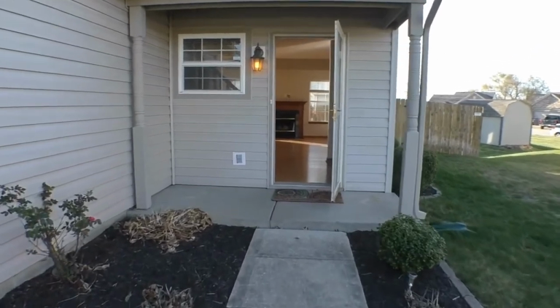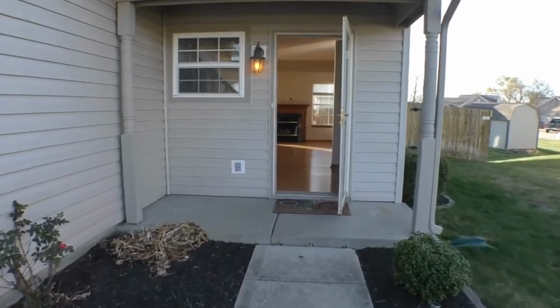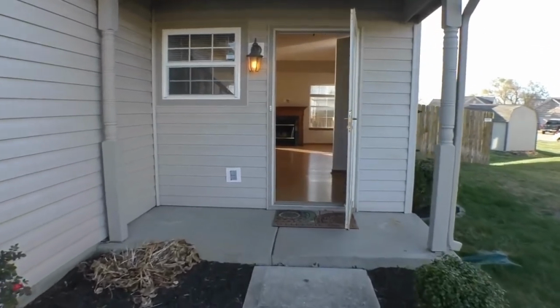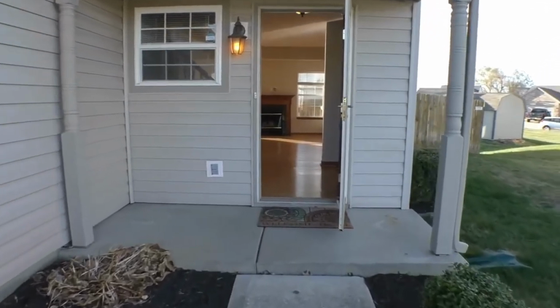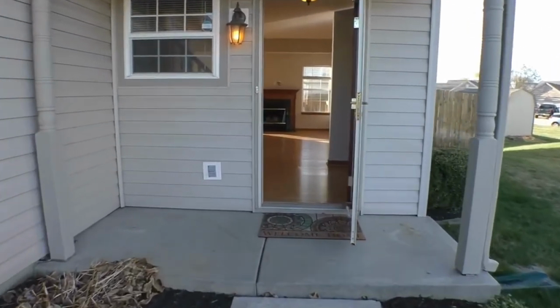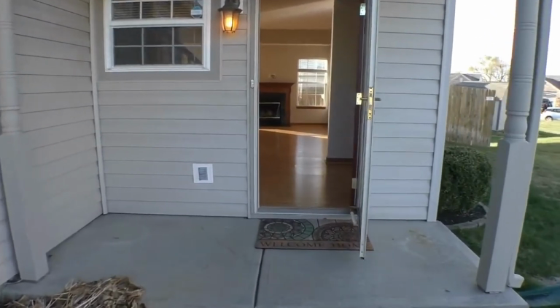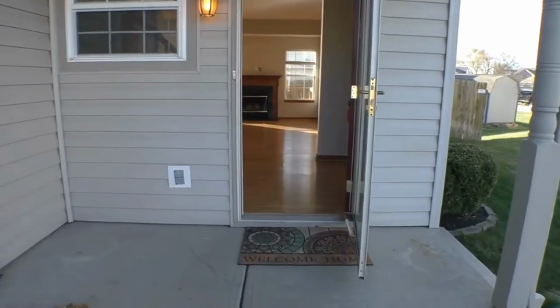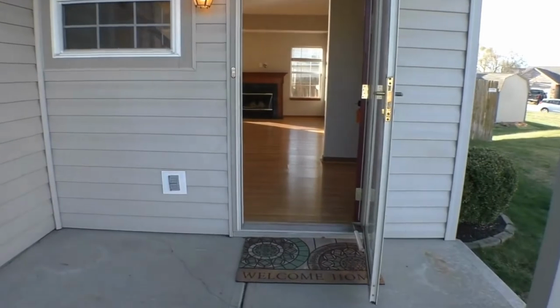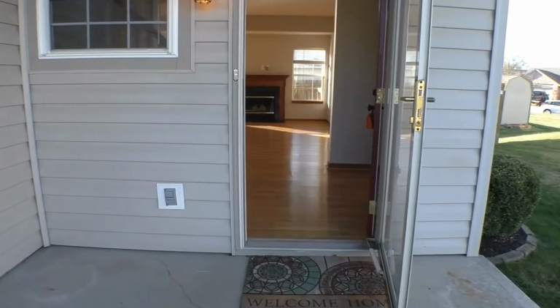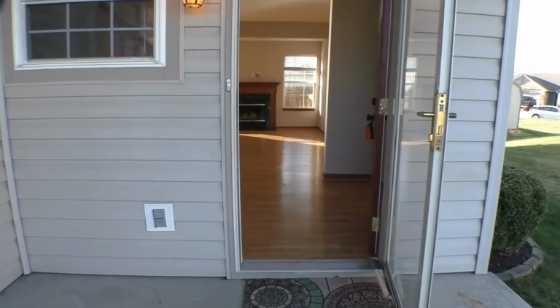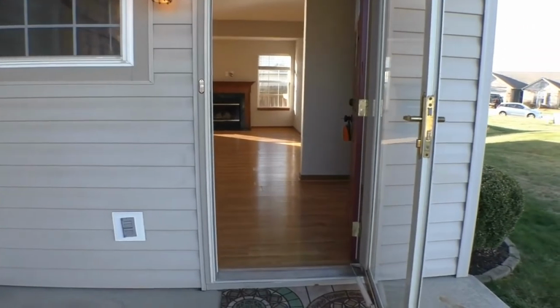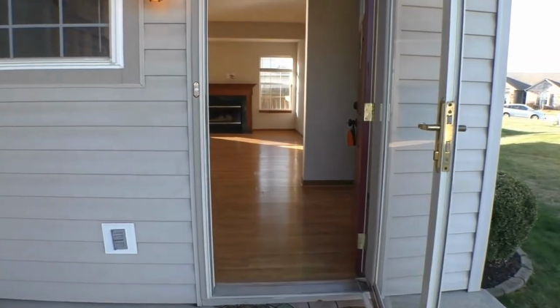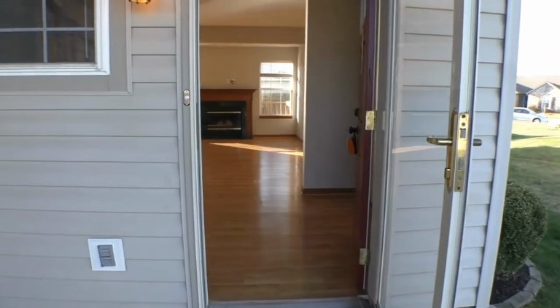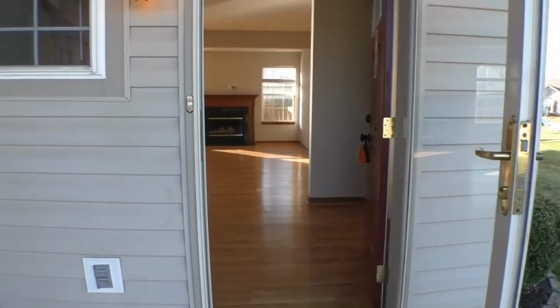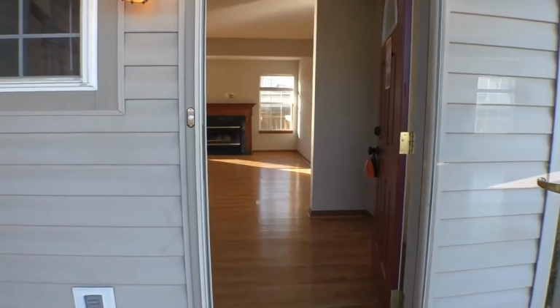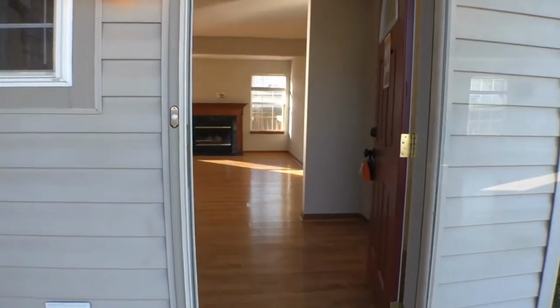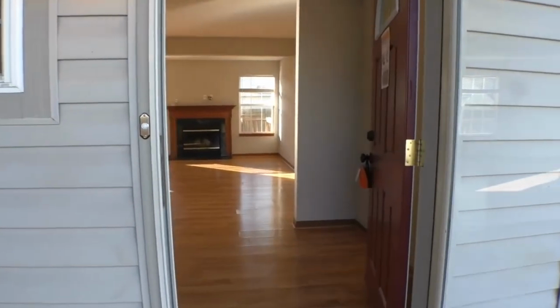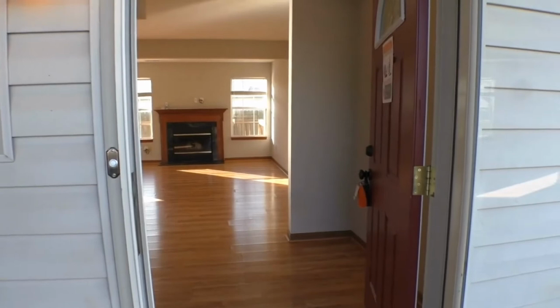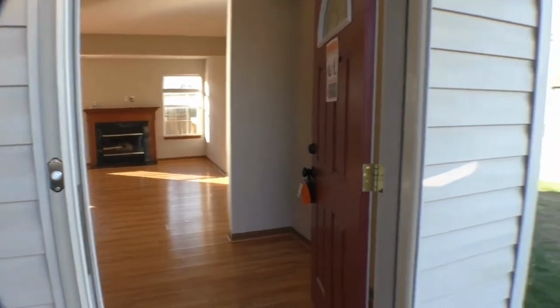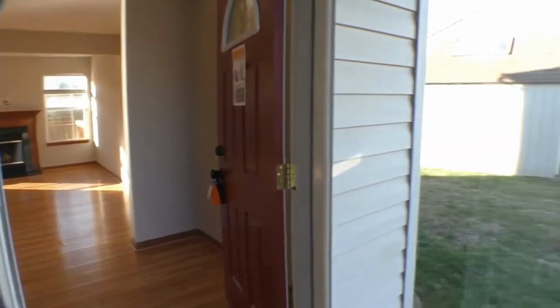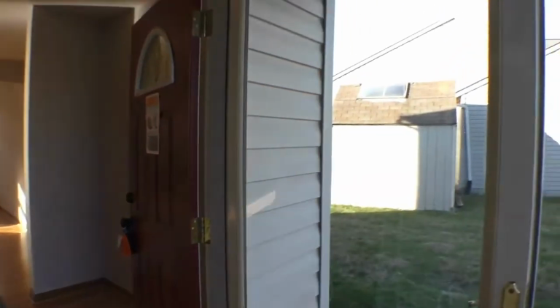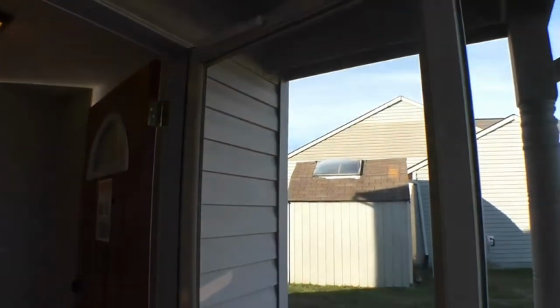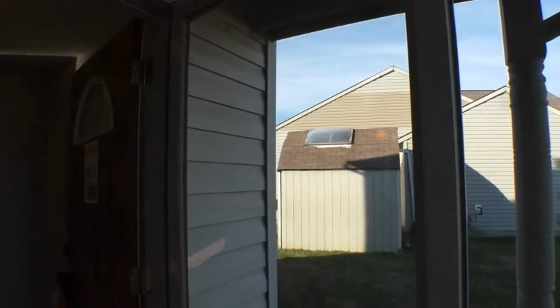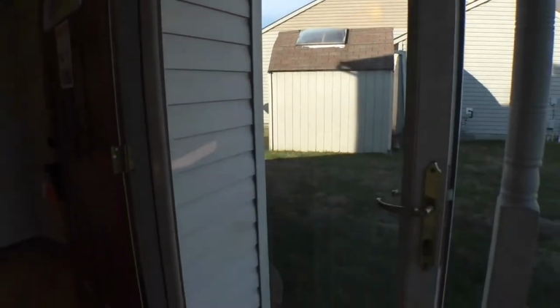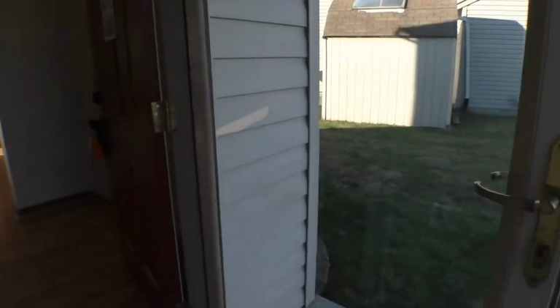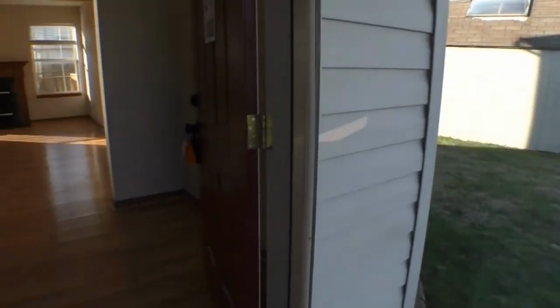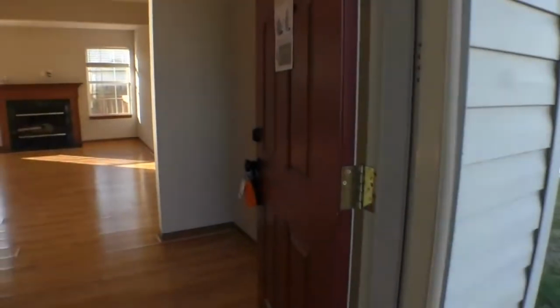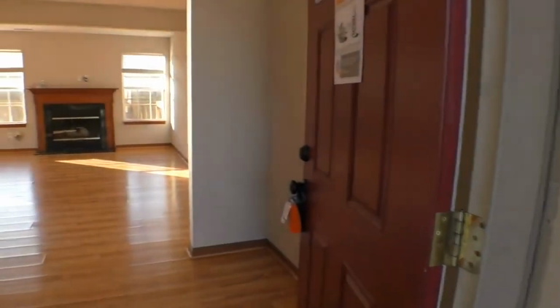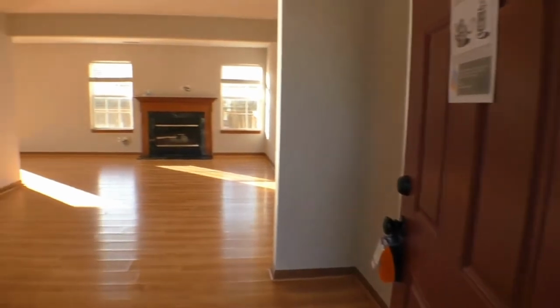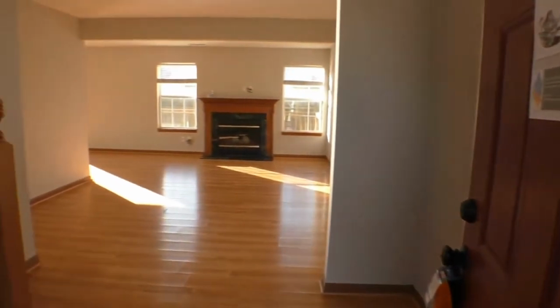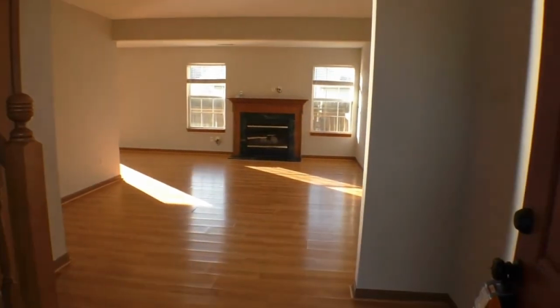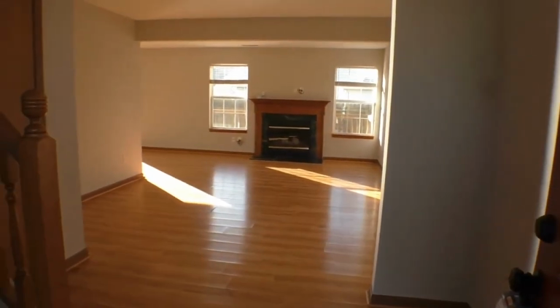As we approach, you've got one step up here and a bit of a covered porch — great for friends and family to enter during the different weather elements throughout the seasons. You've got a storm door here, and then here we are at the entrance of the home.